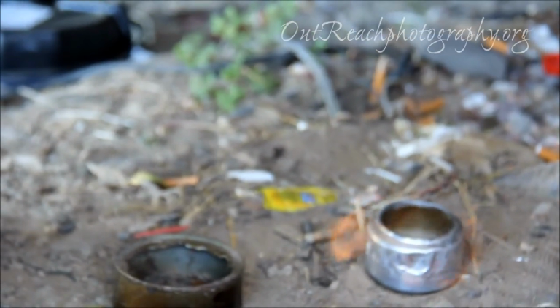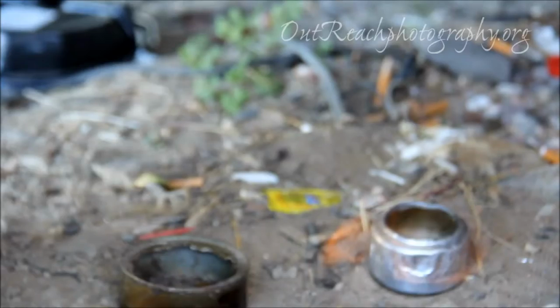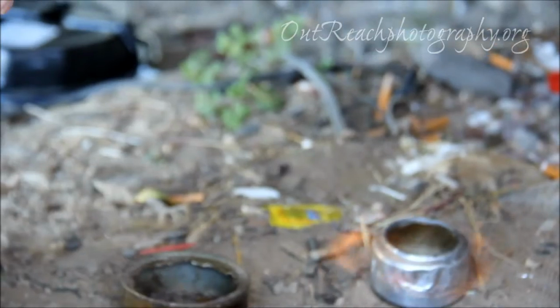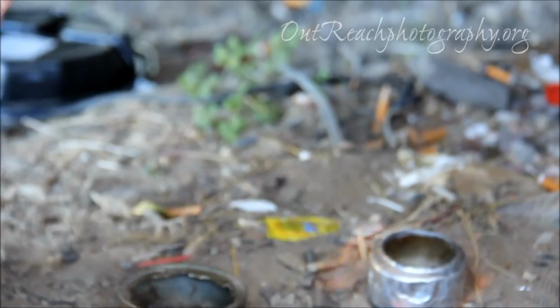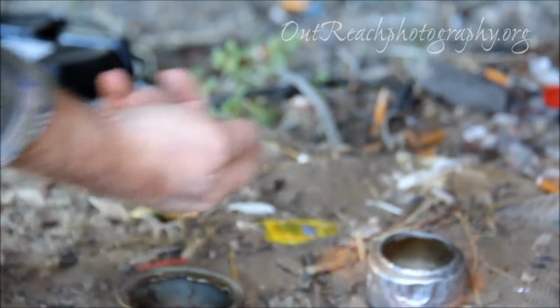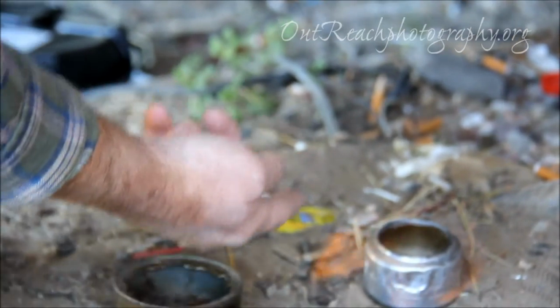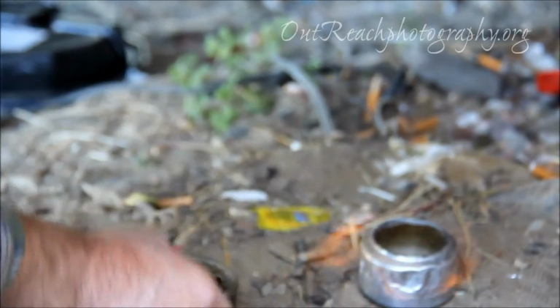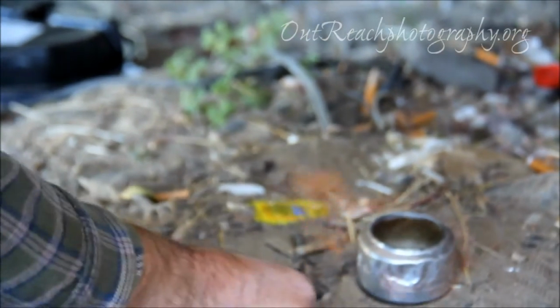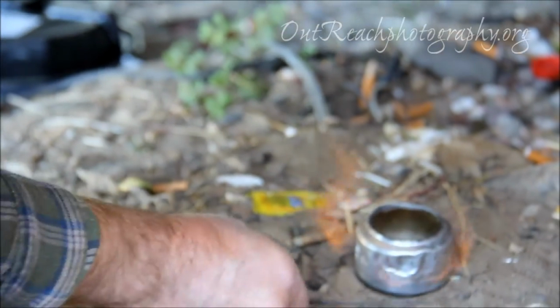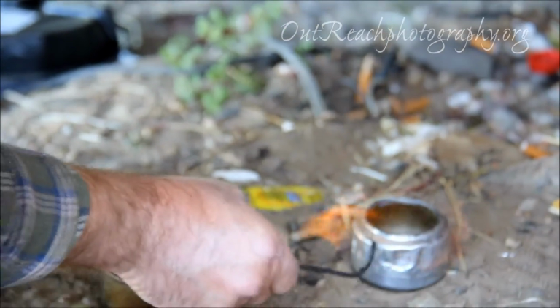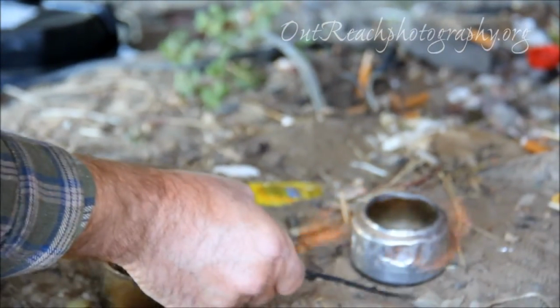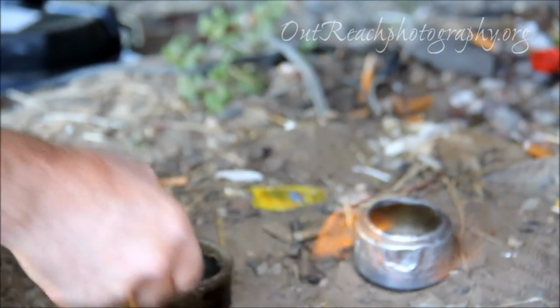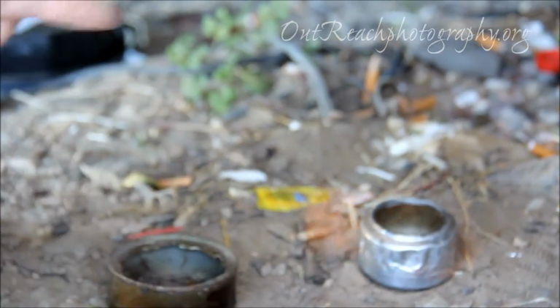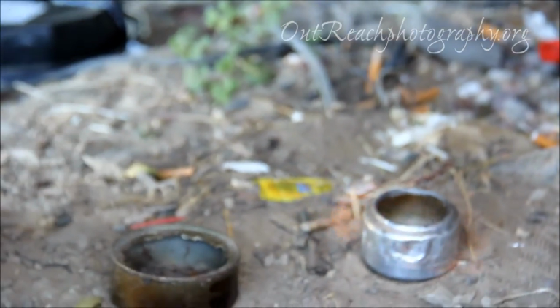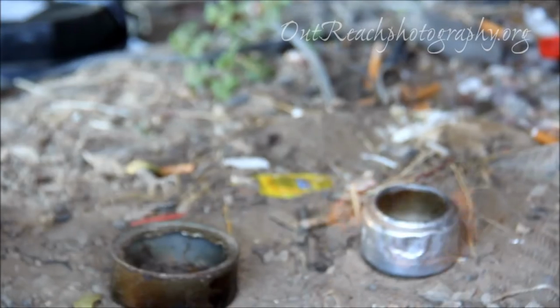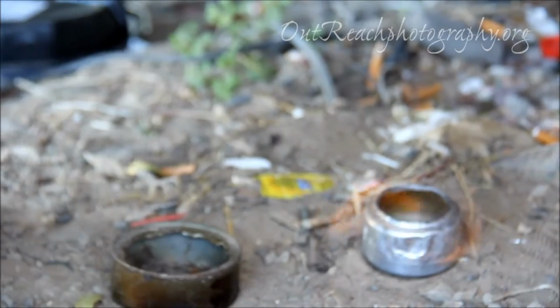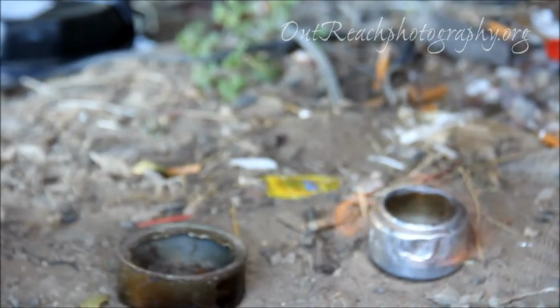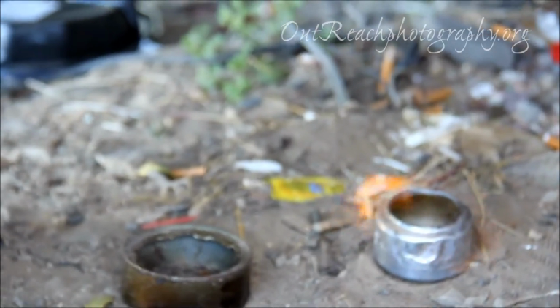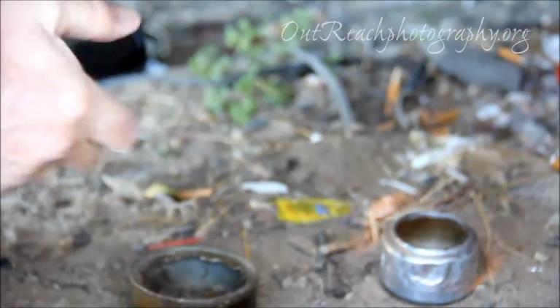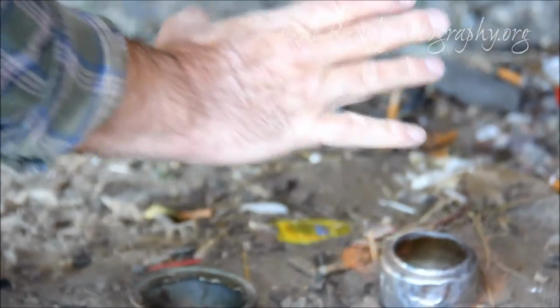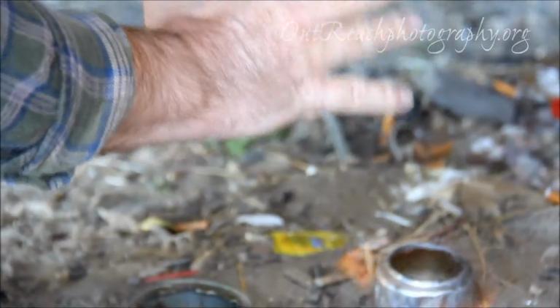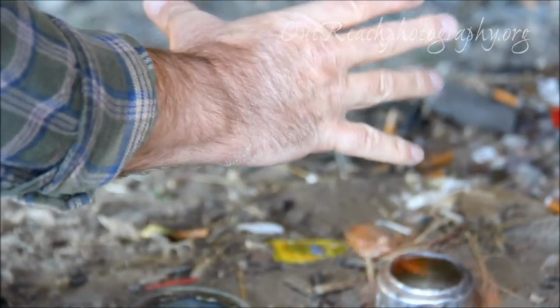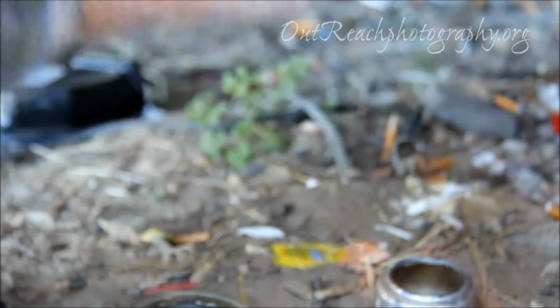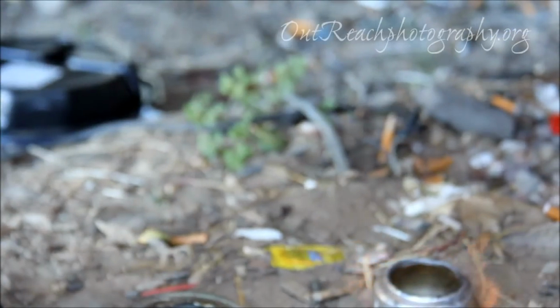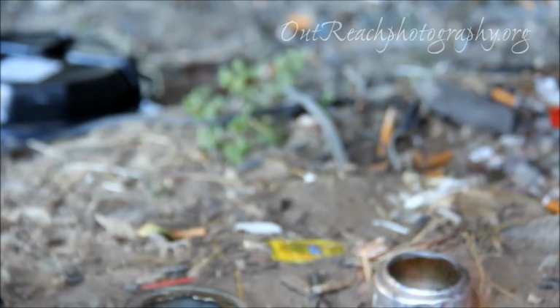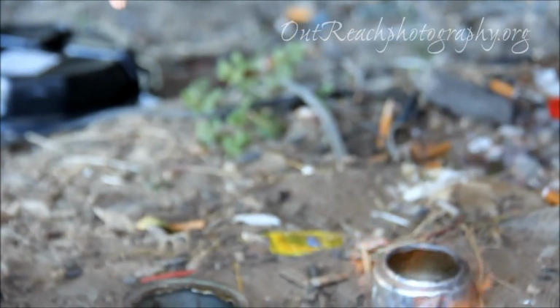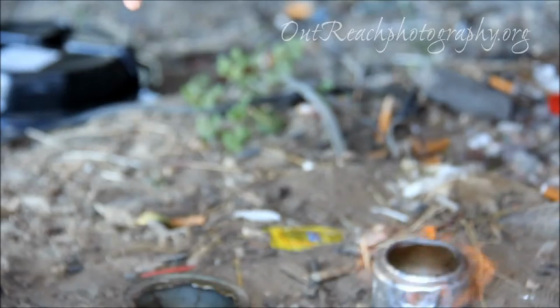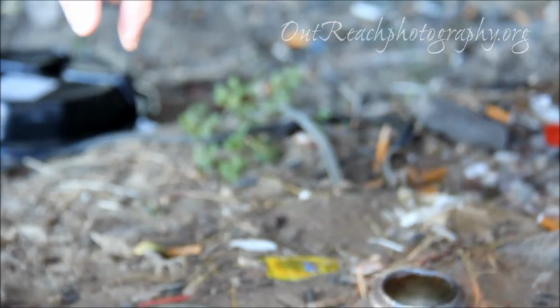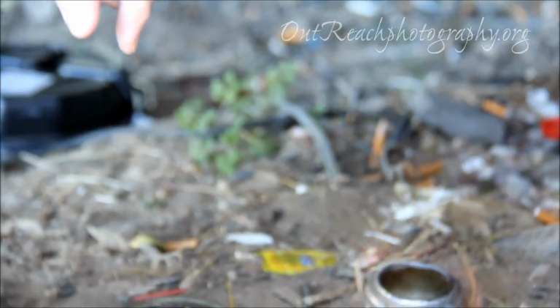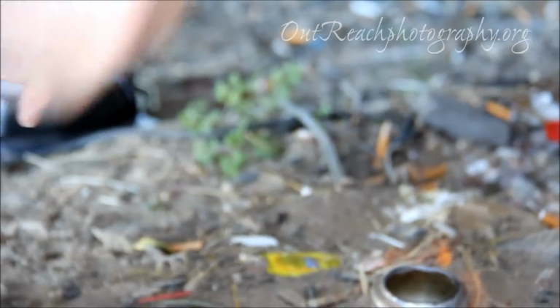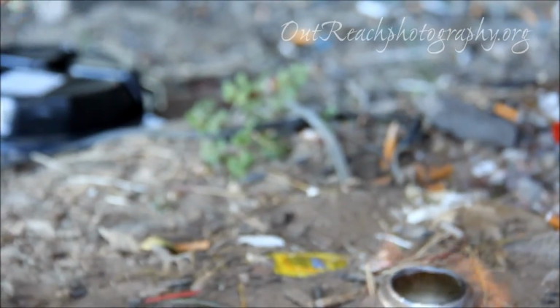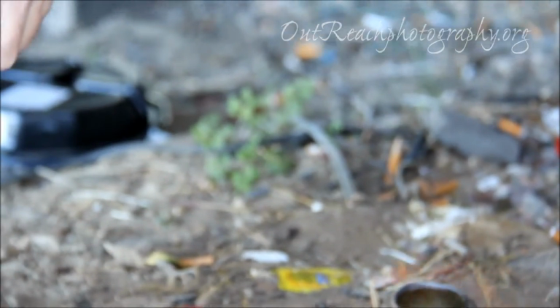How long will that burn? We can fill that up probably to about here — I'd say you could cook for 20 minutes. This one's a little too big a flame. Usually there's a little blue flame, like a stove burner. I've got to let this one get under control.